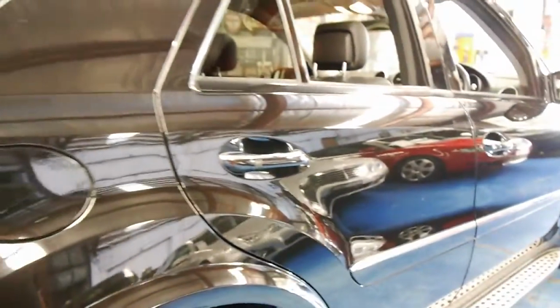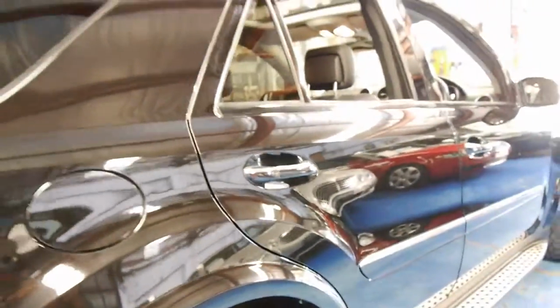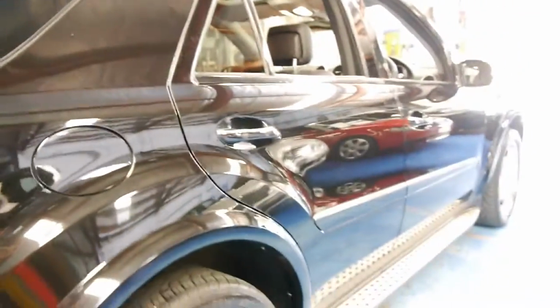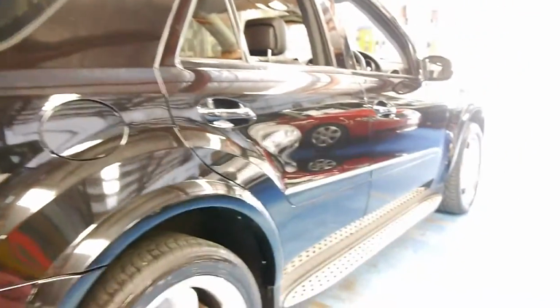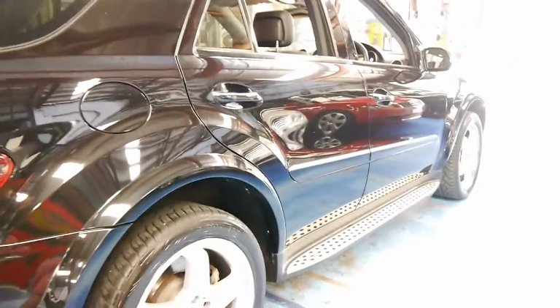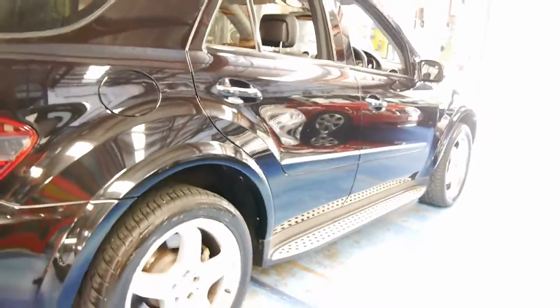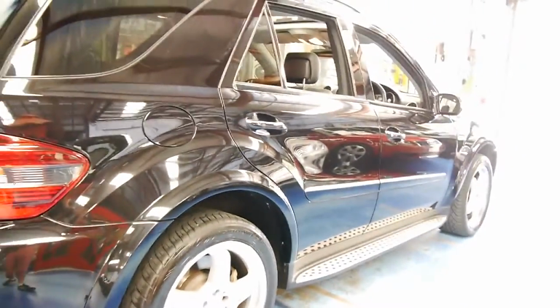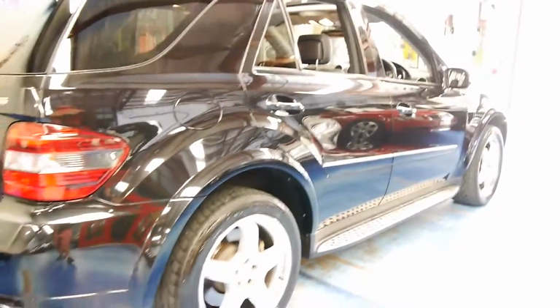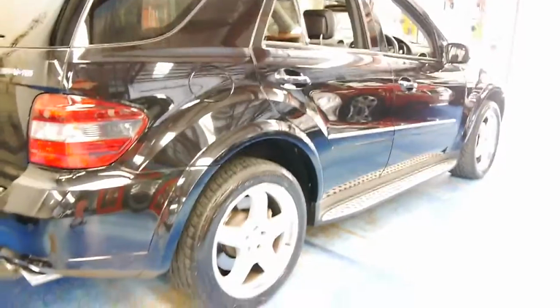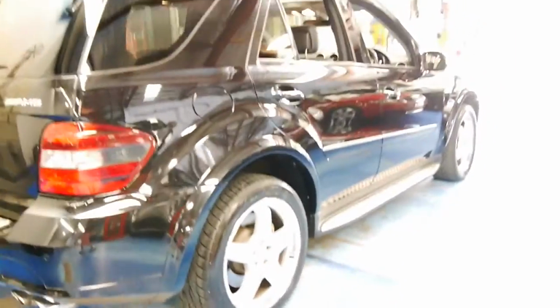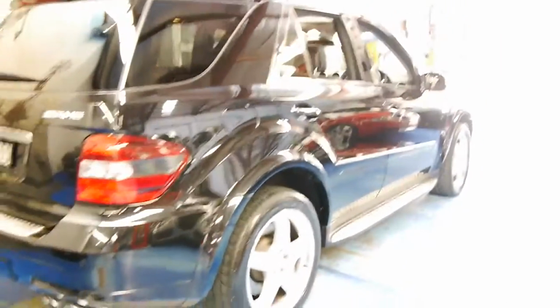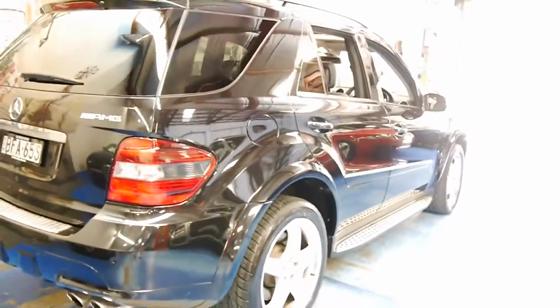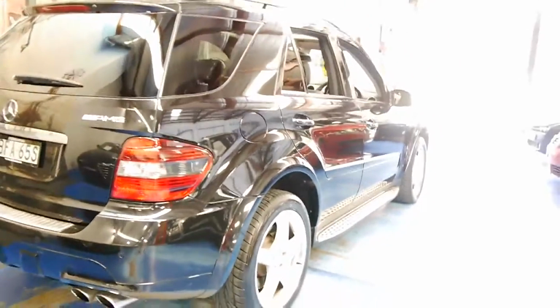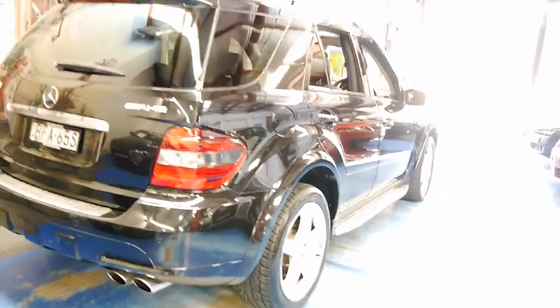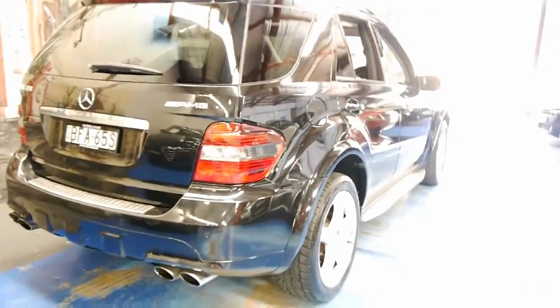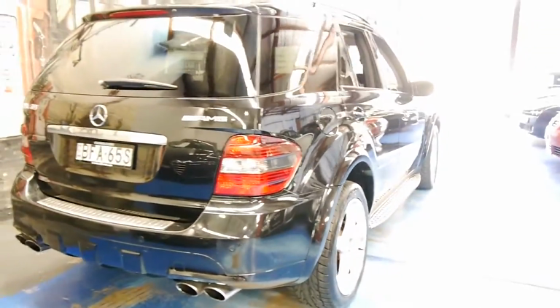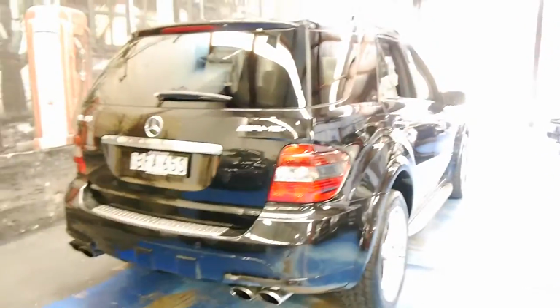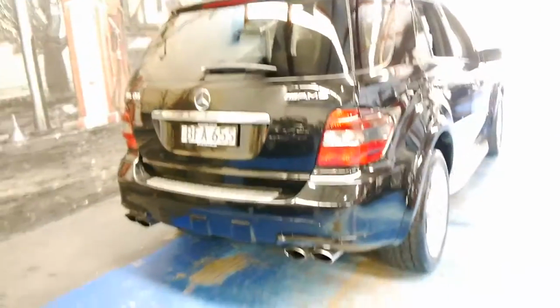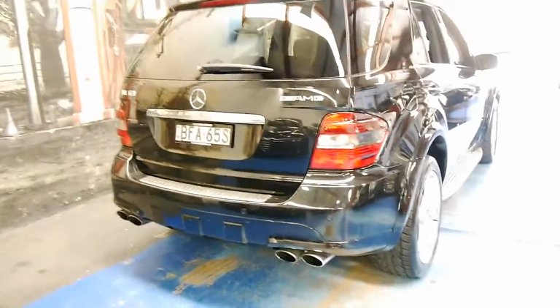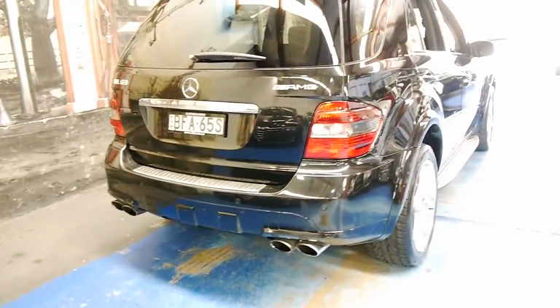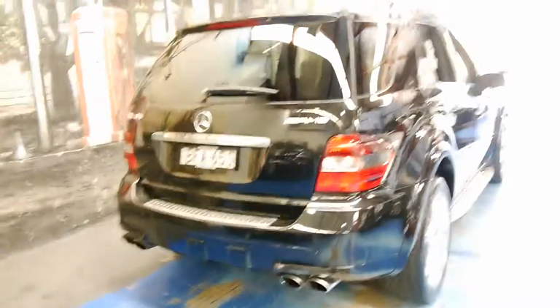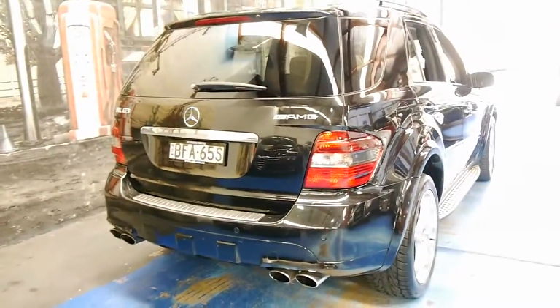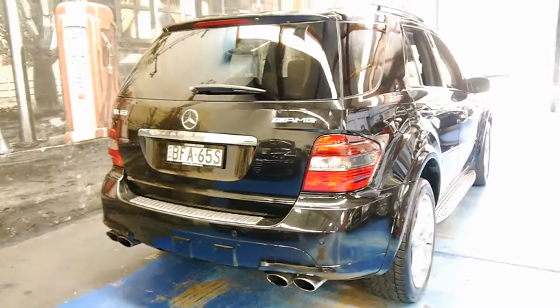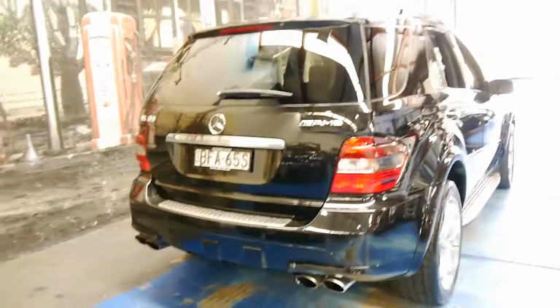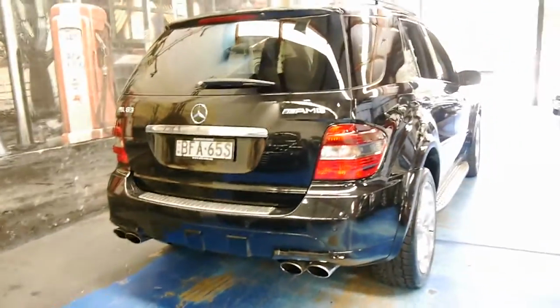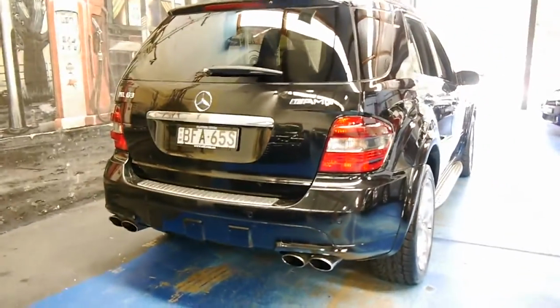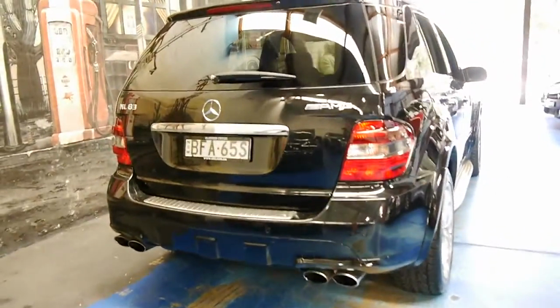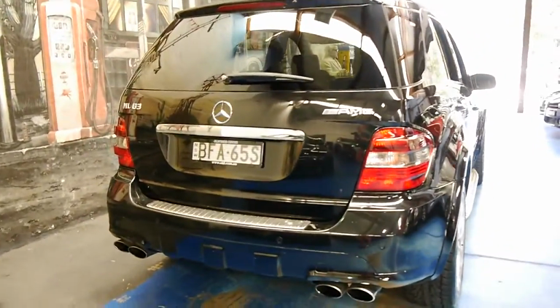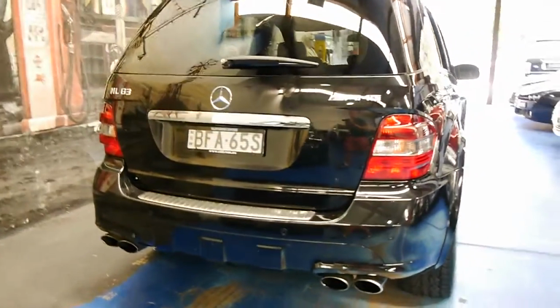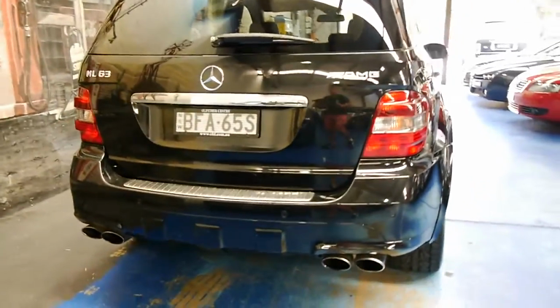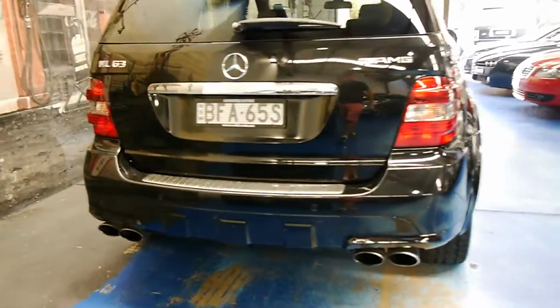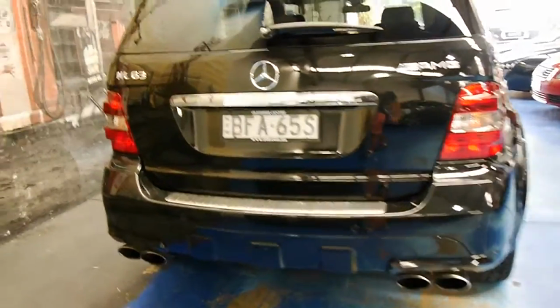It's got a naturally aspirated 6.3 litre V8 — they're not supercharged or turbocharged. The ML63s came with this quad exhaust system as well, which looks fantastic.